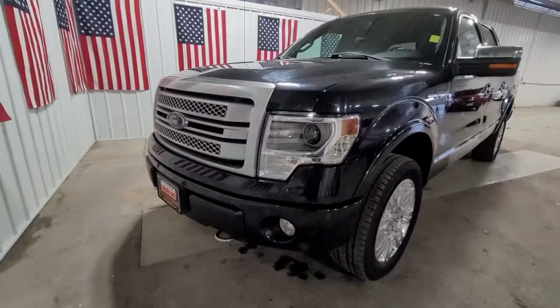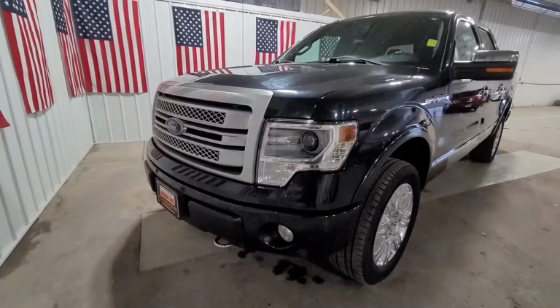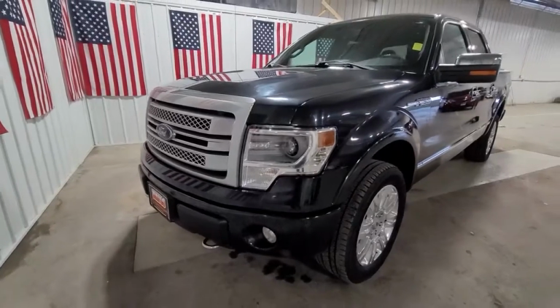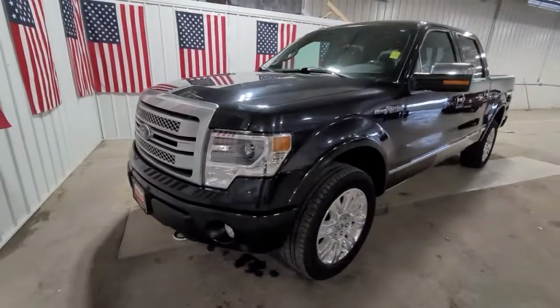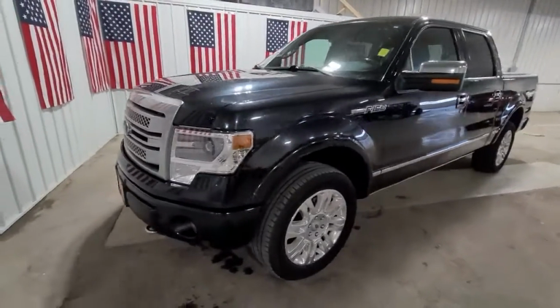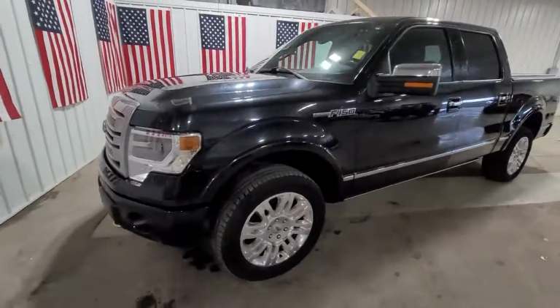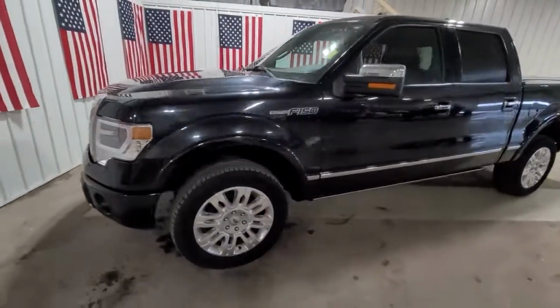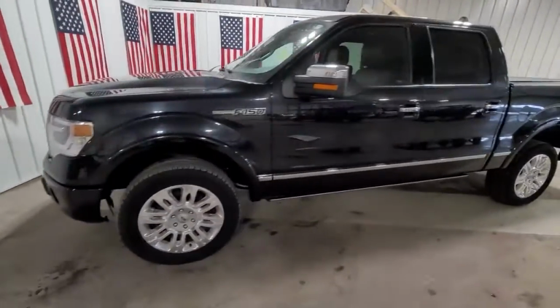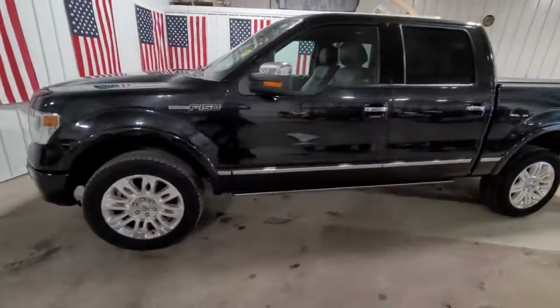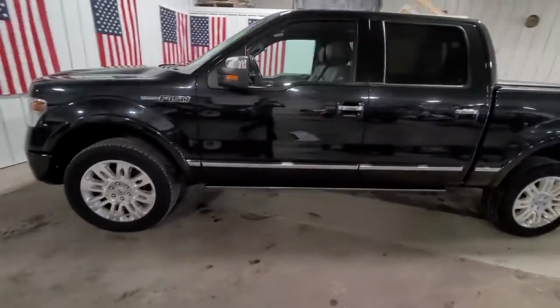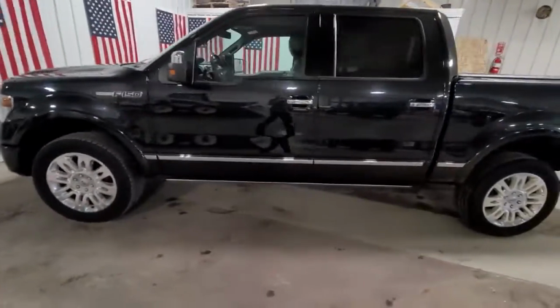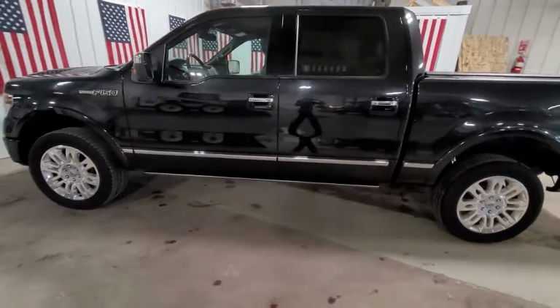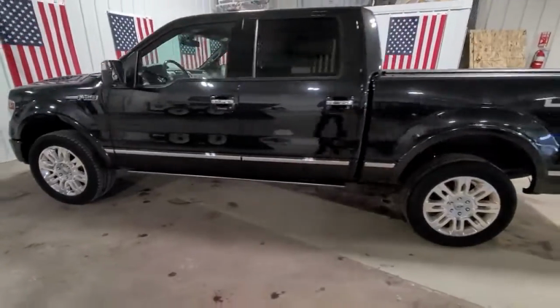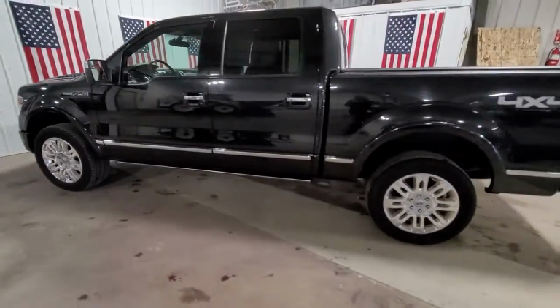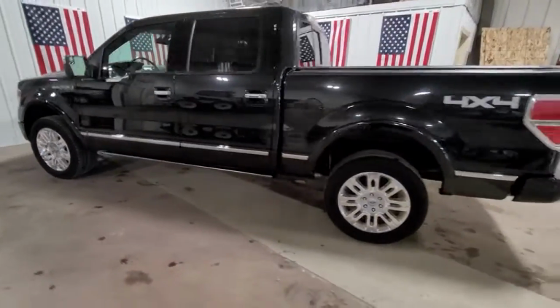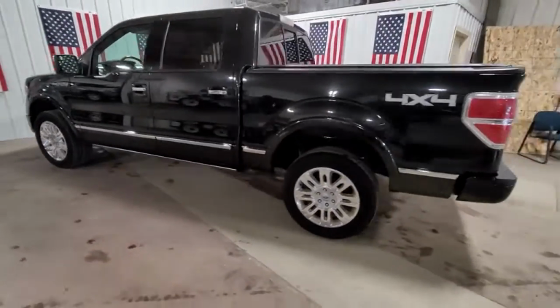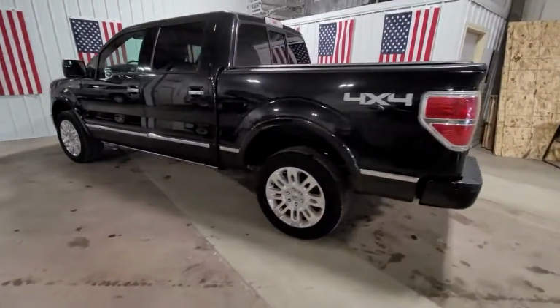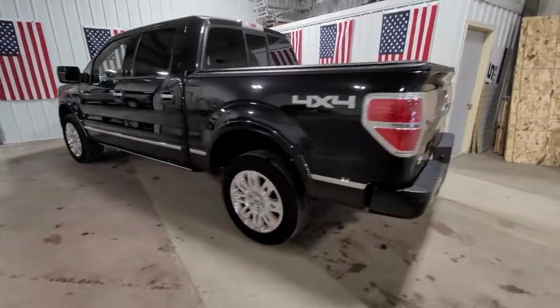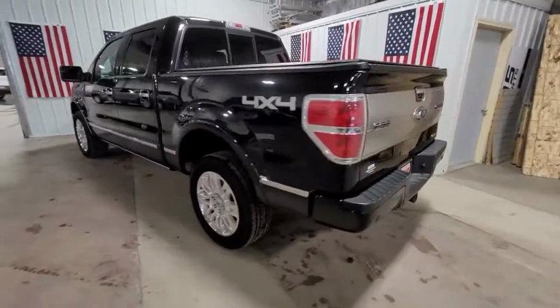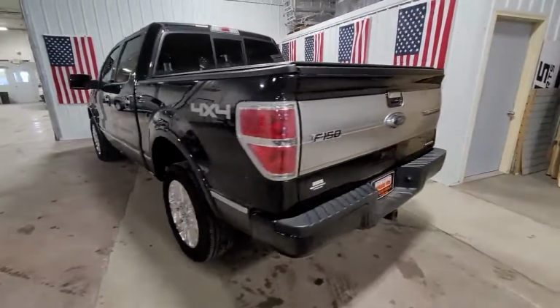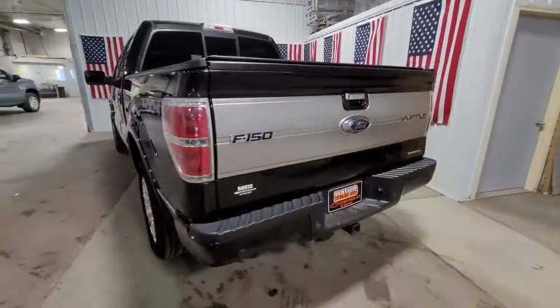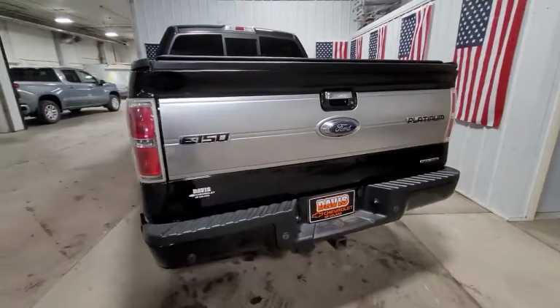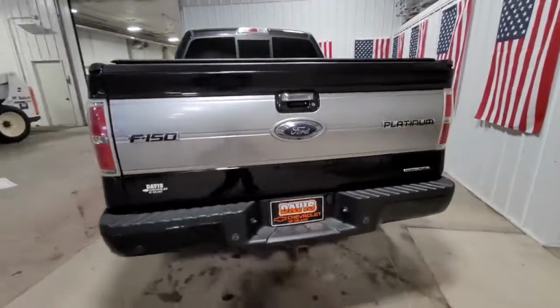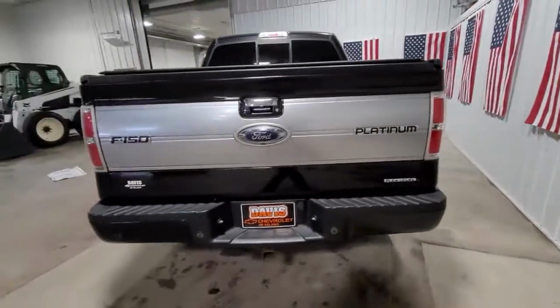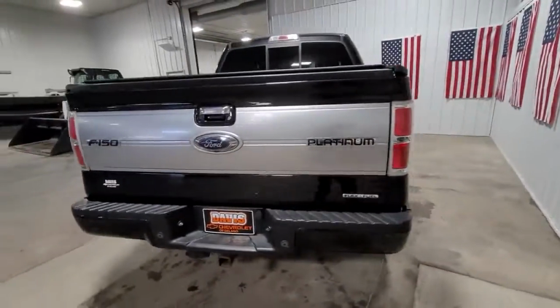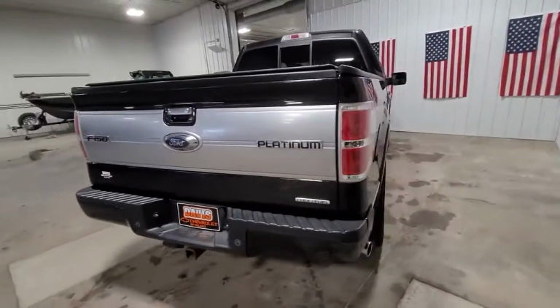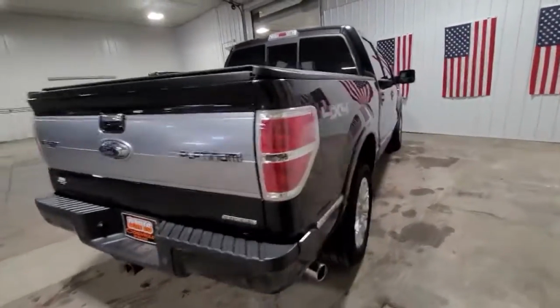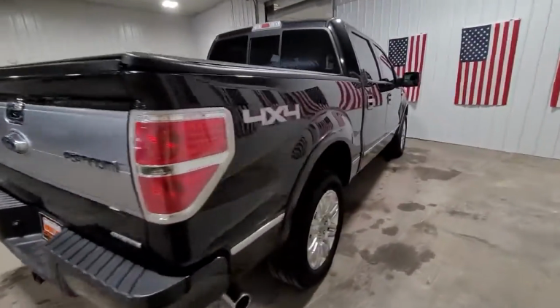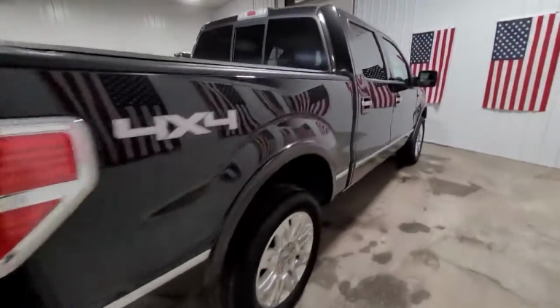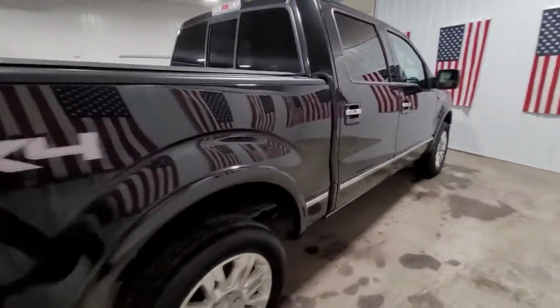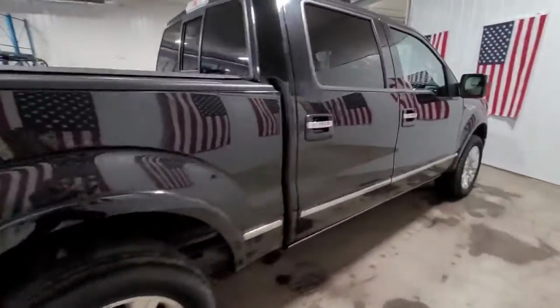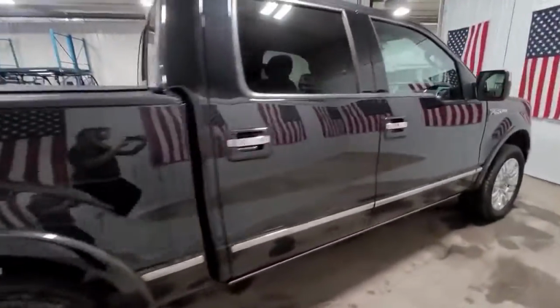You just found the 2014 Ford F-150. This vehicle still has fewer than 100,000 miles on the clock, so it won't last long. Enjoy a new level of ease and confidence, whether at work or play, when you're in this F-150.